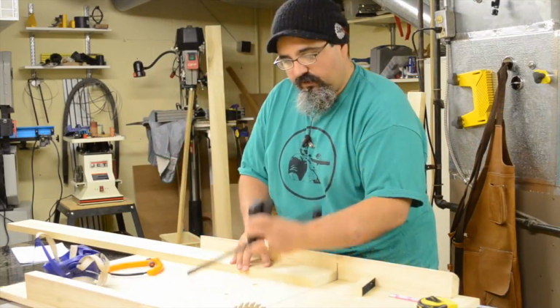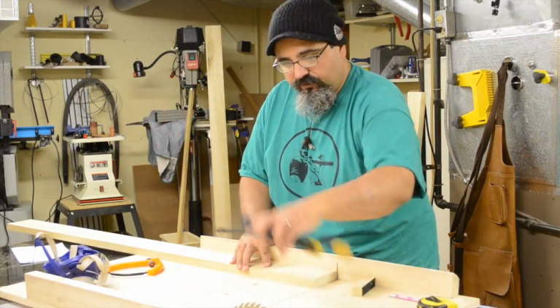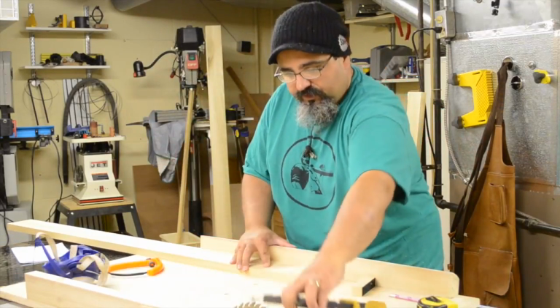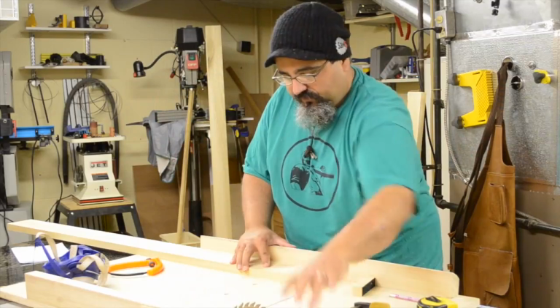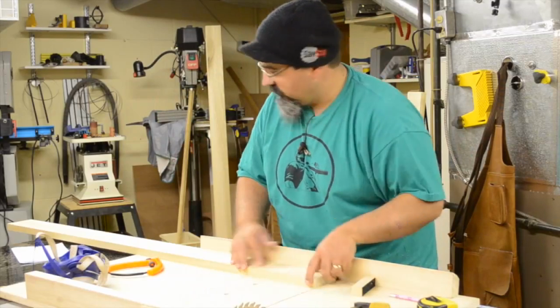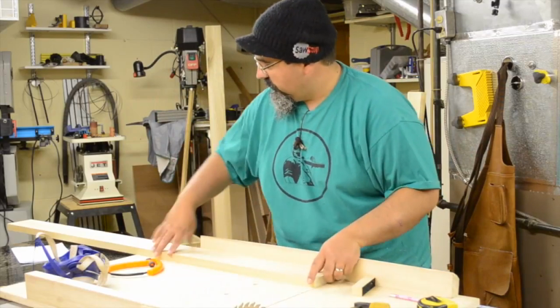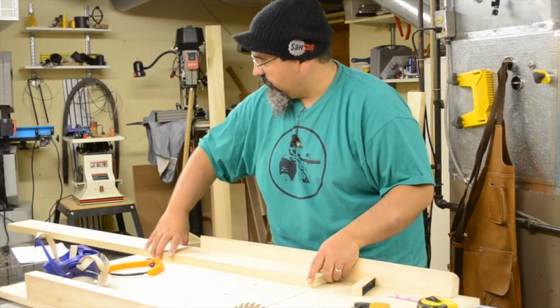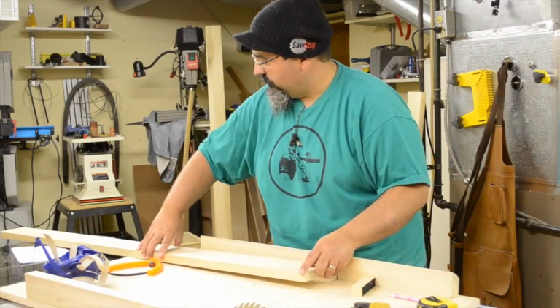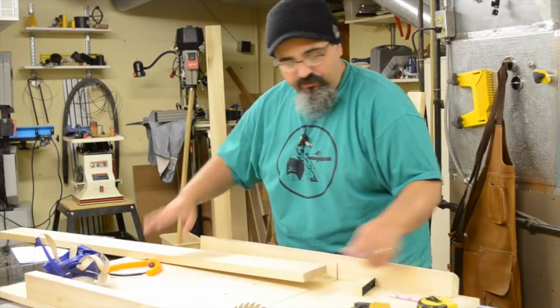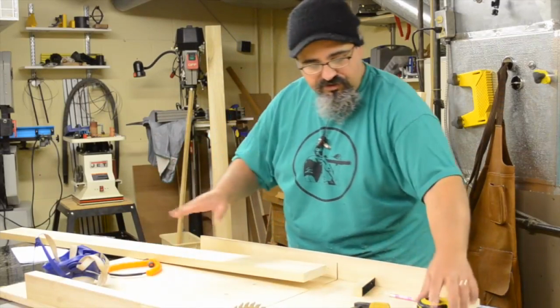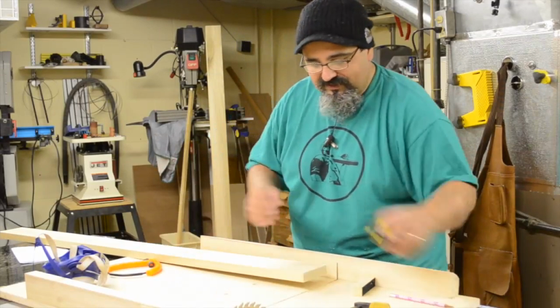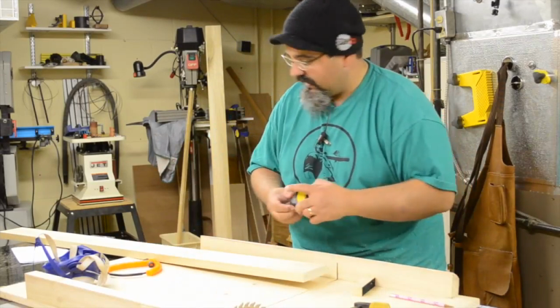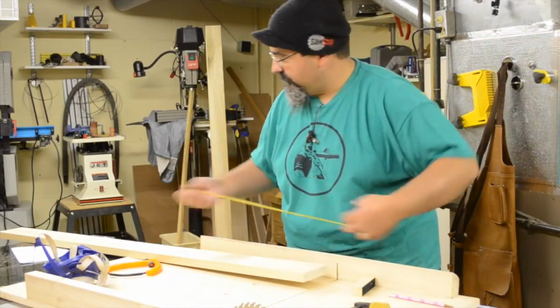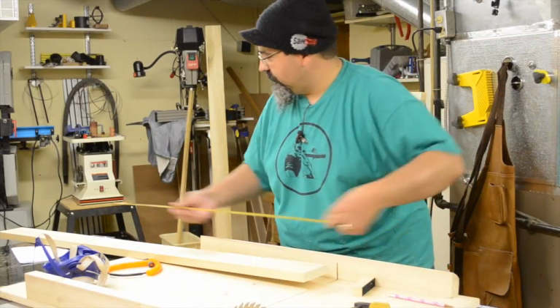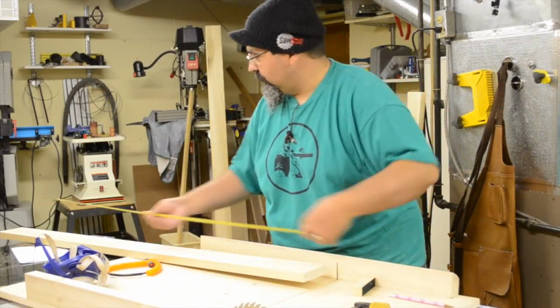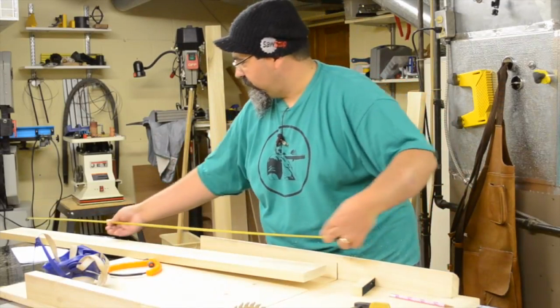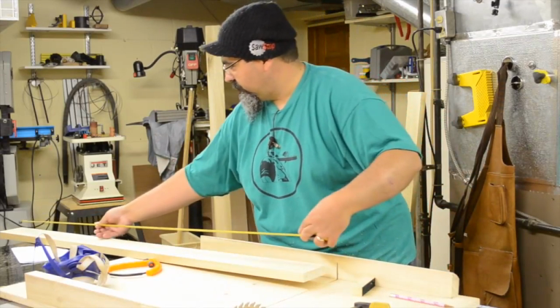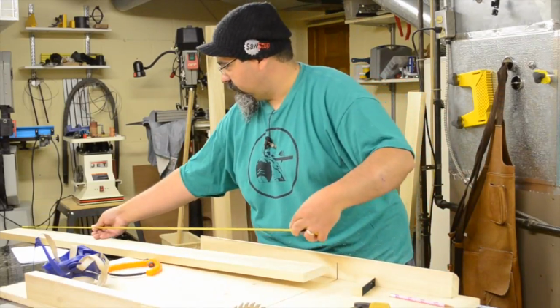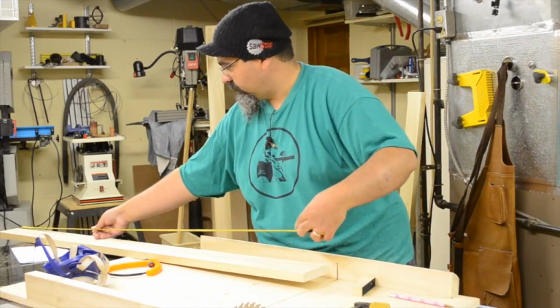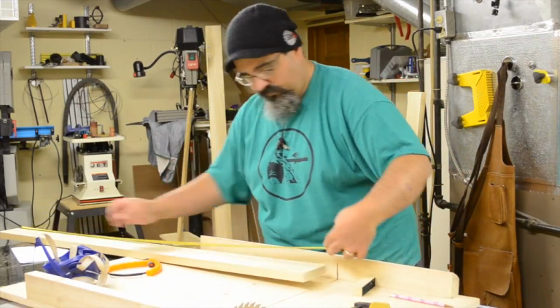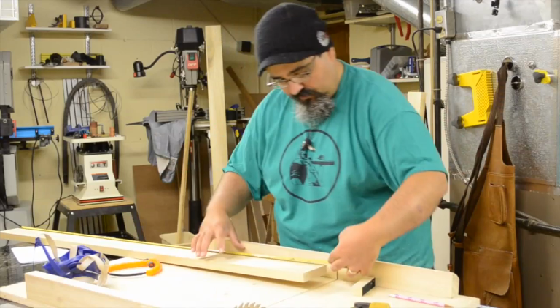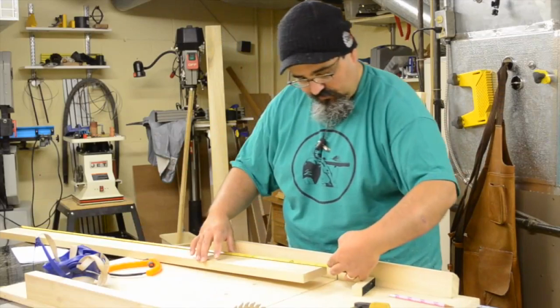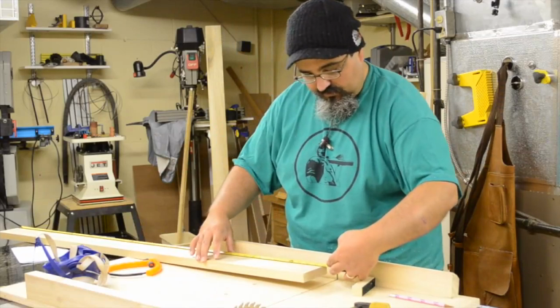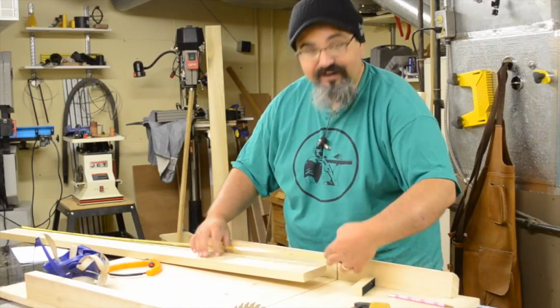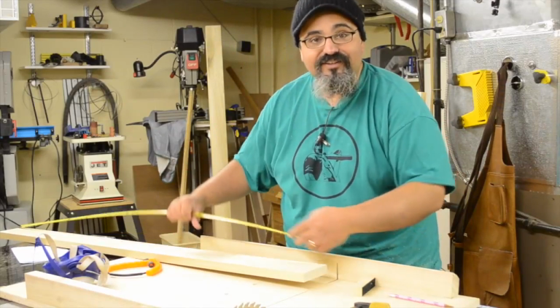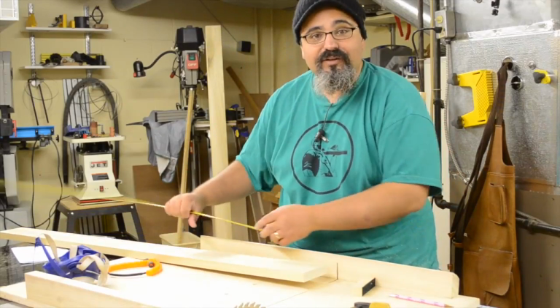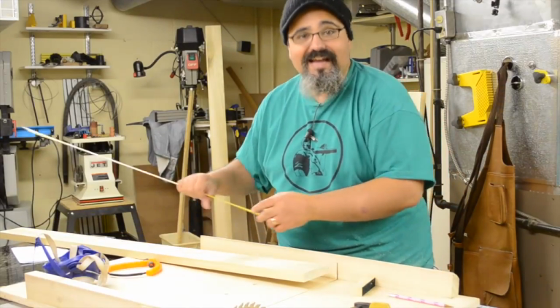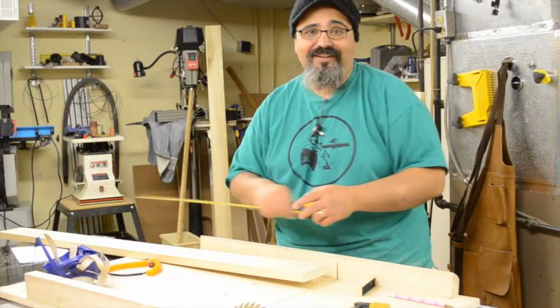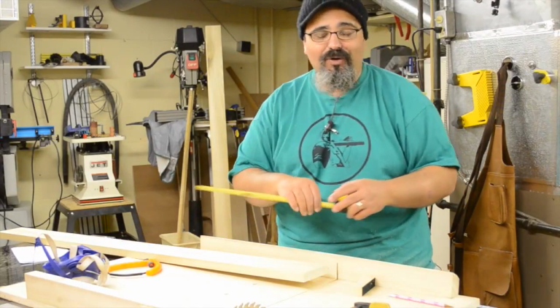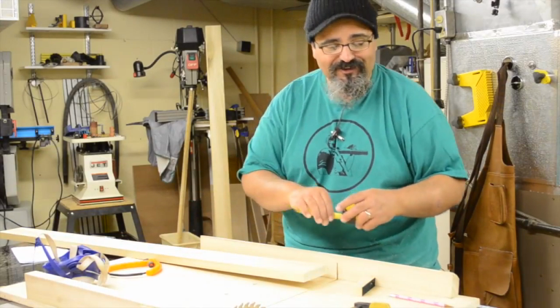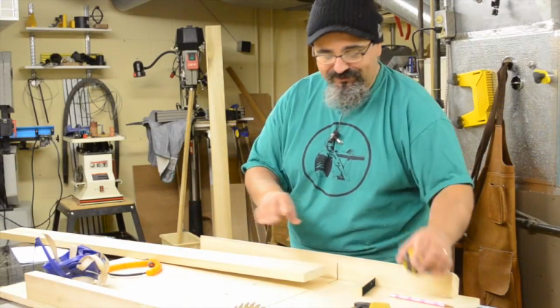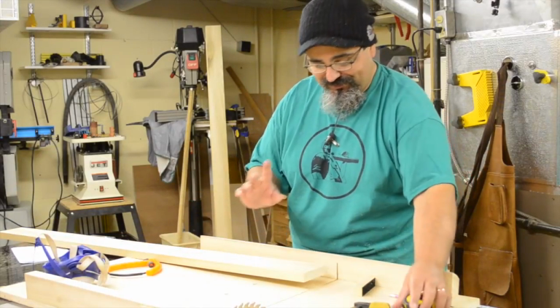All right, let's take this off and measure it. It should be exactly 52 inches. And it is — it's exactly, perfectly 52 inches.